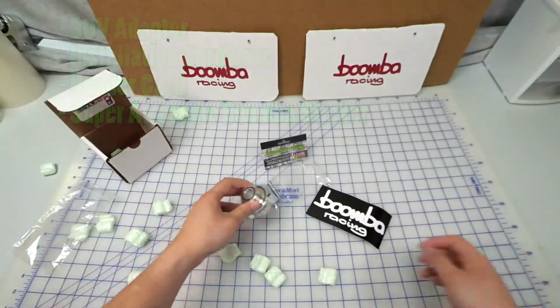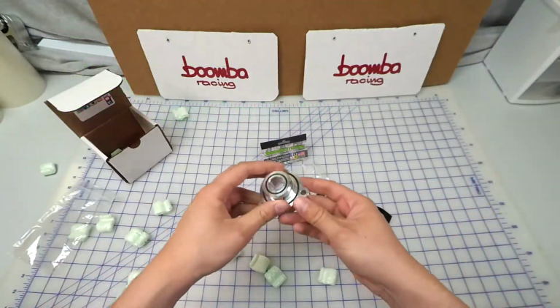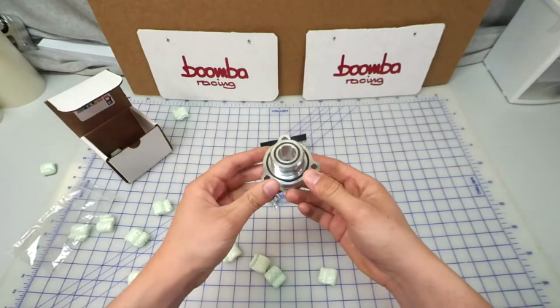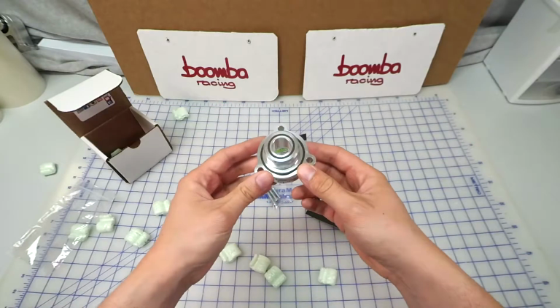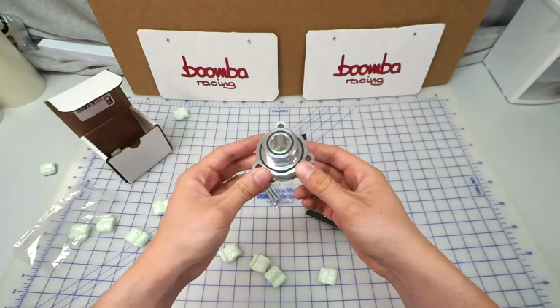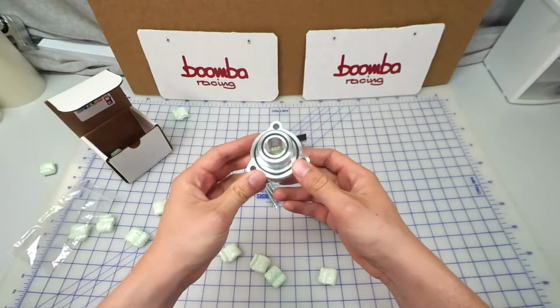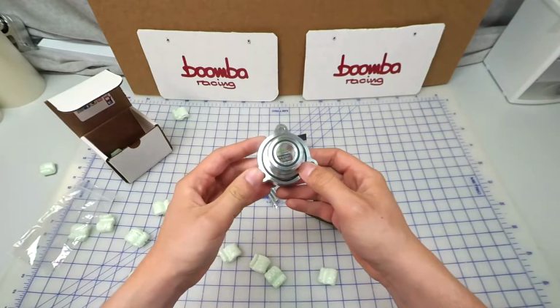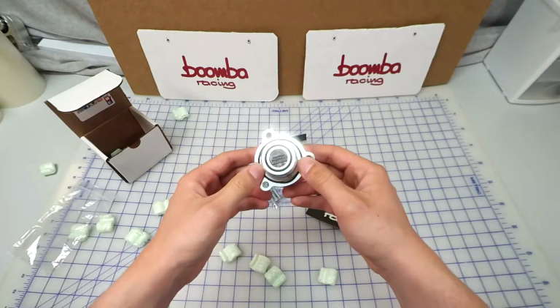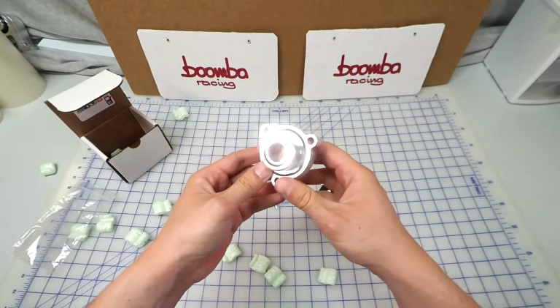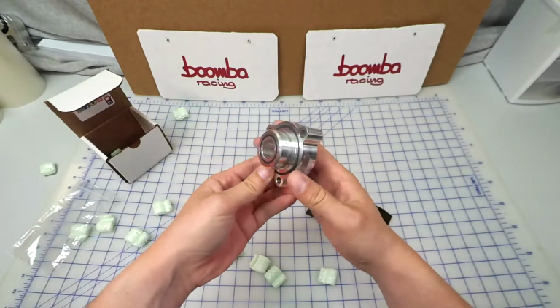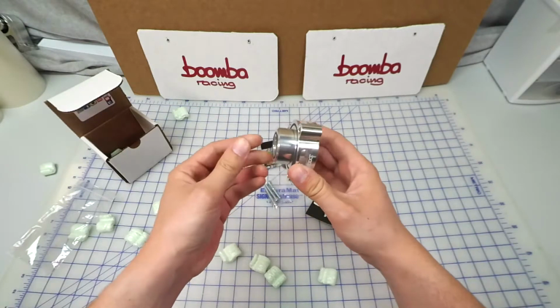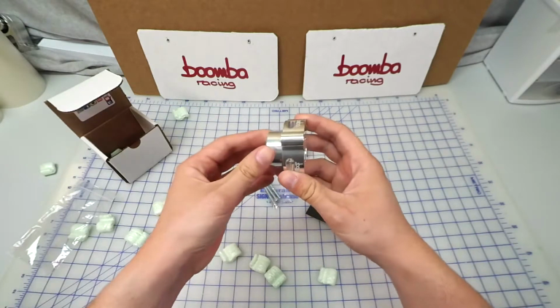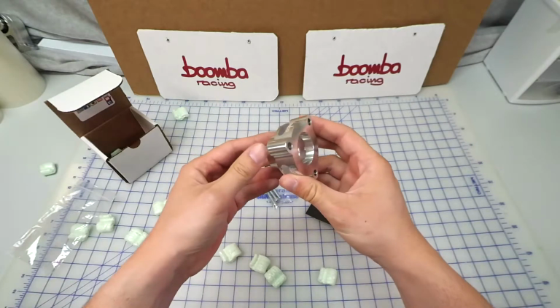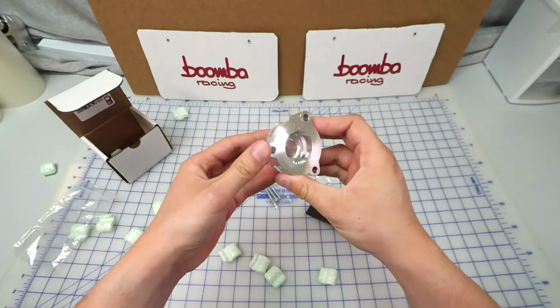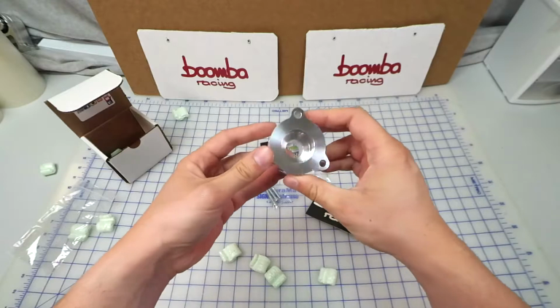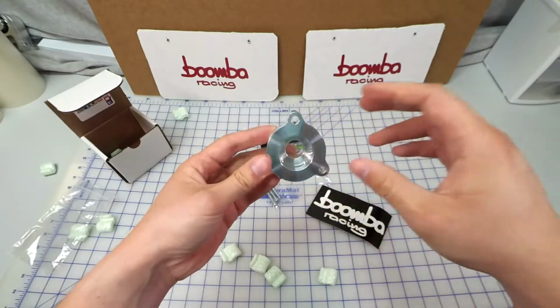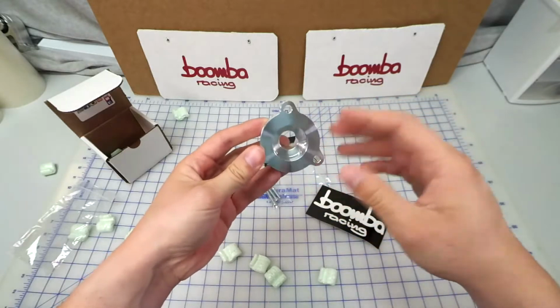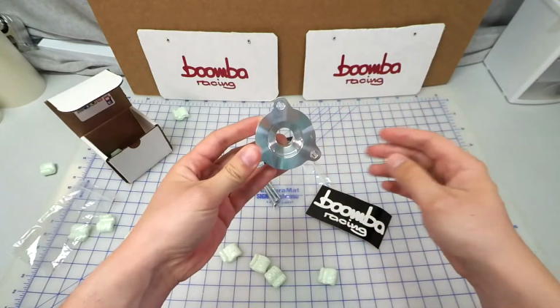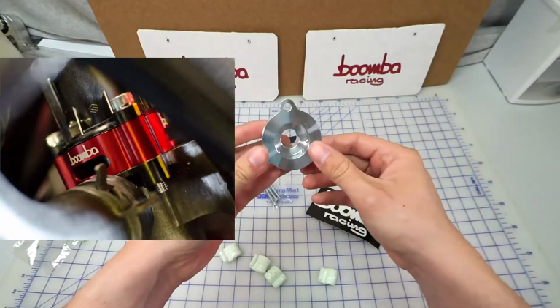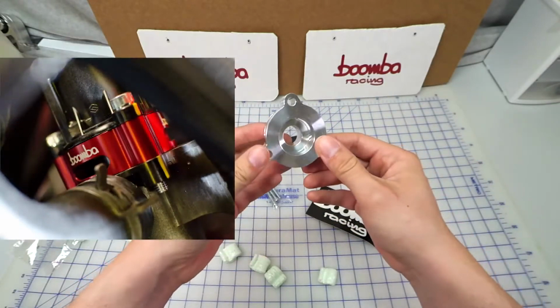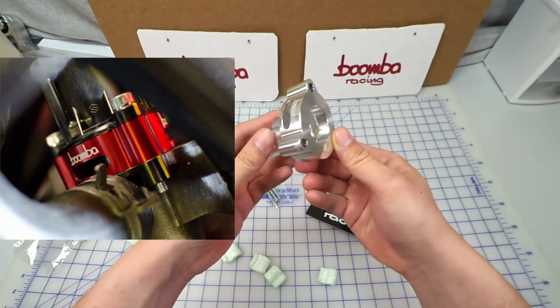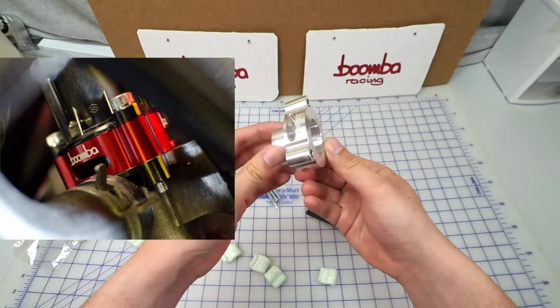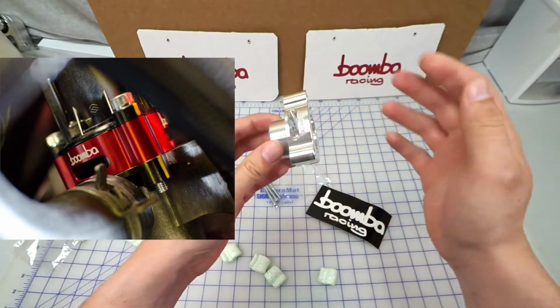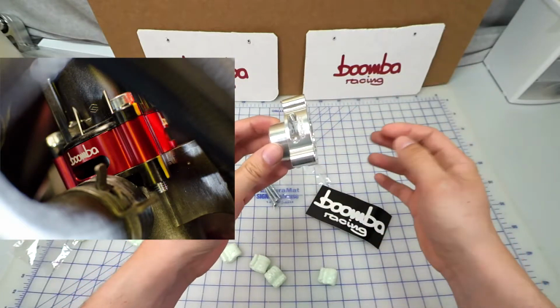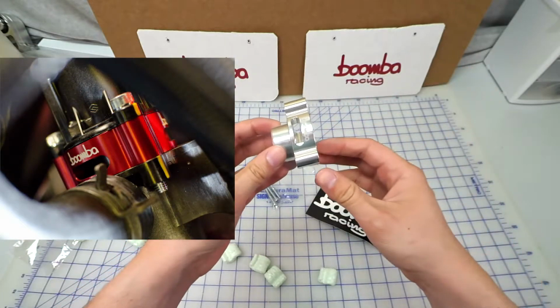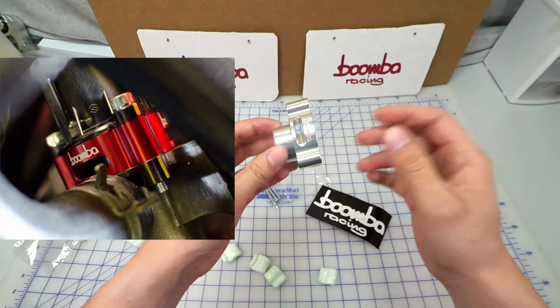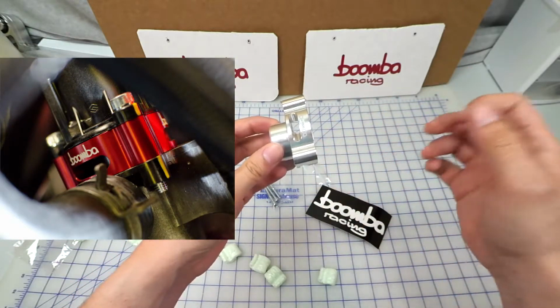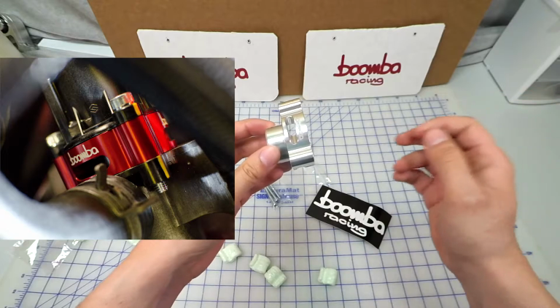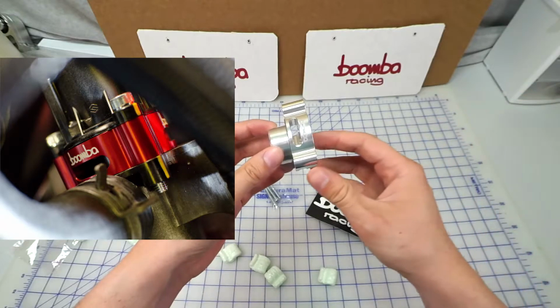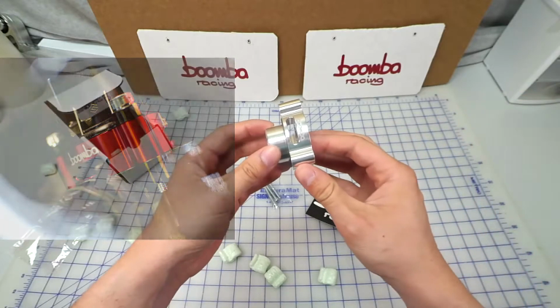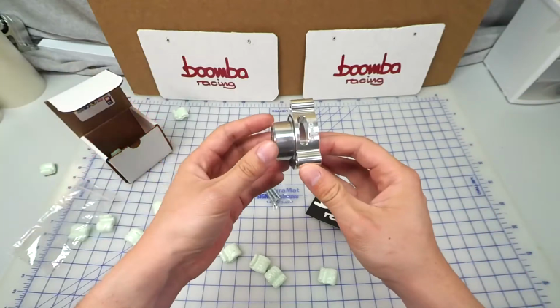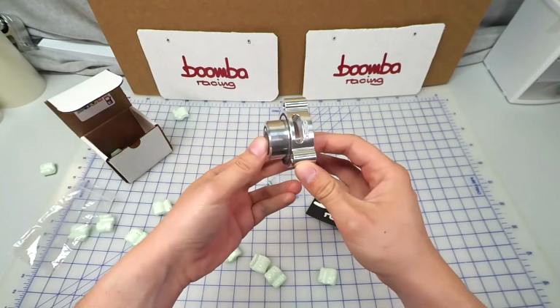This adapter is for the 2015 and up S550 Mustang EcoBoost. It's going to mount in between your factory charge piping and the stock bypass valve to give you that signature vent to atmosphere blow-off valve noise.